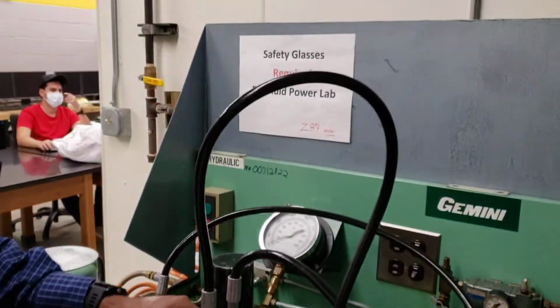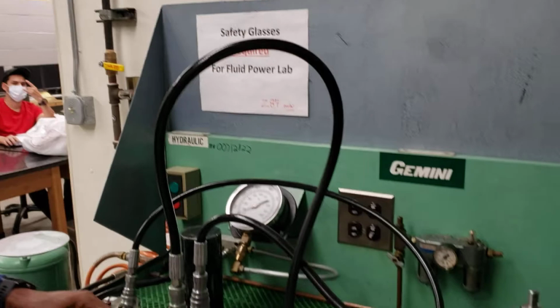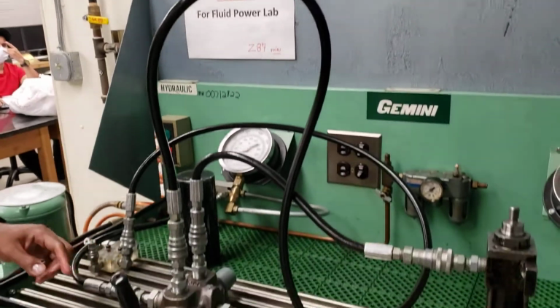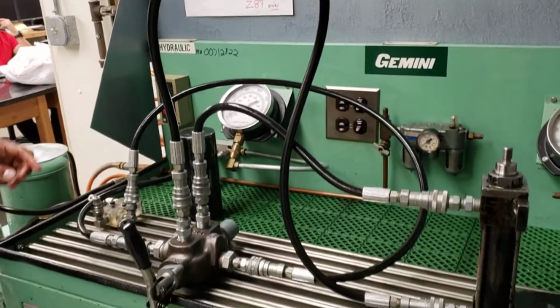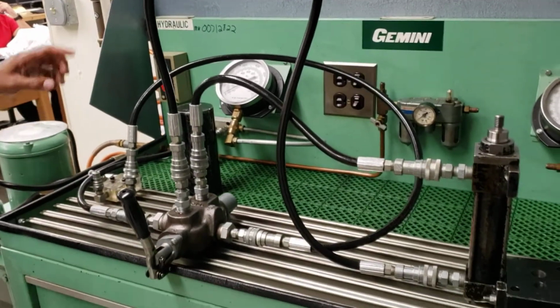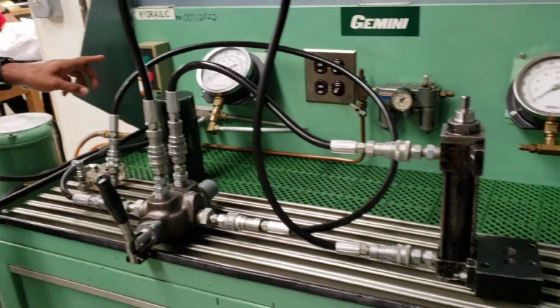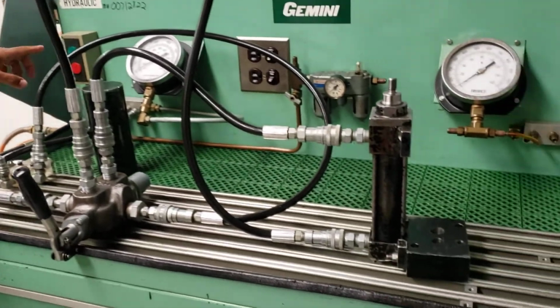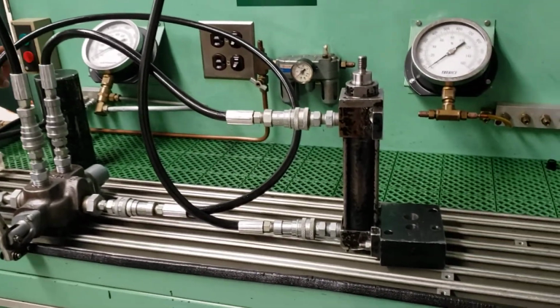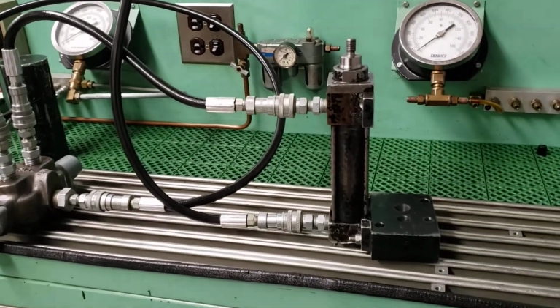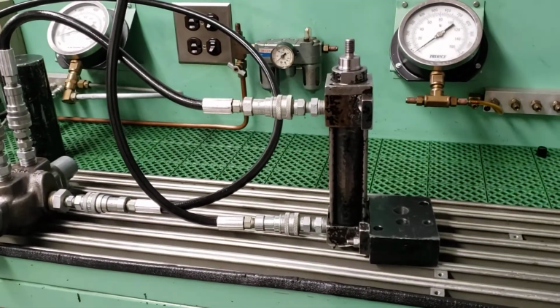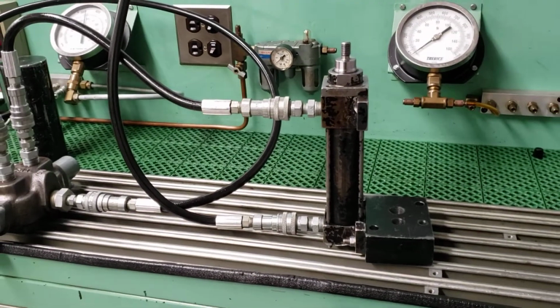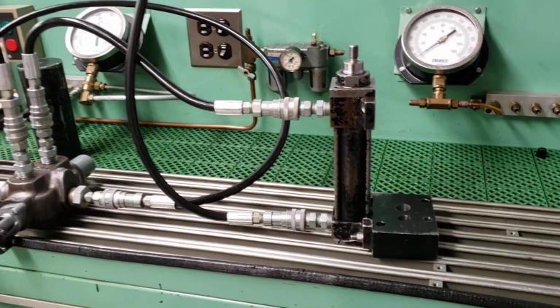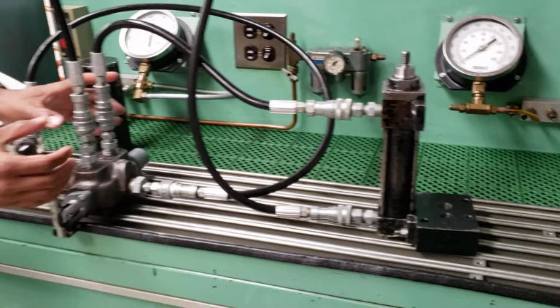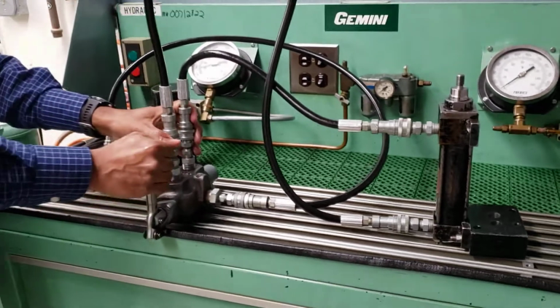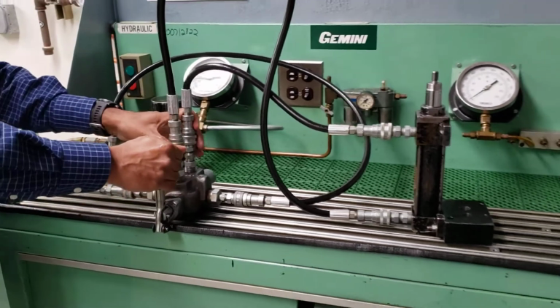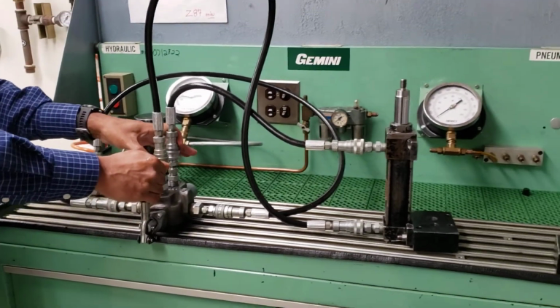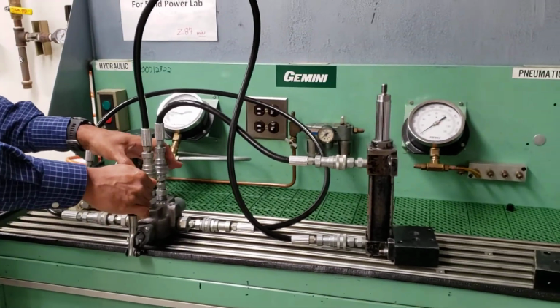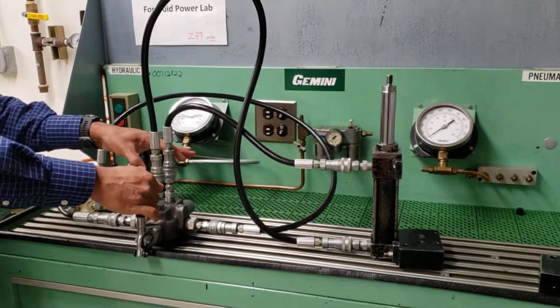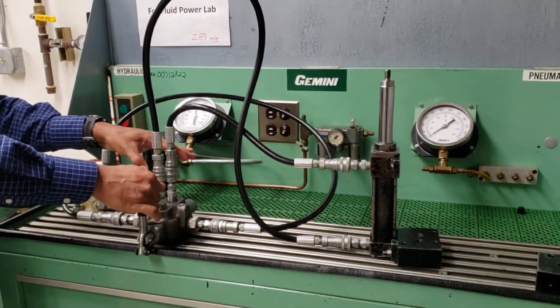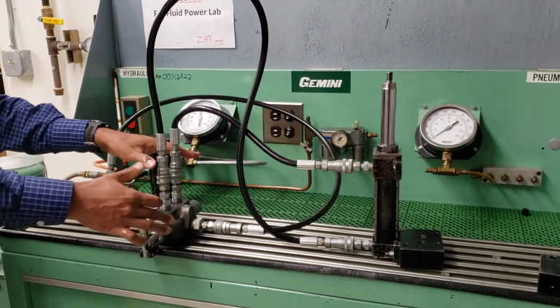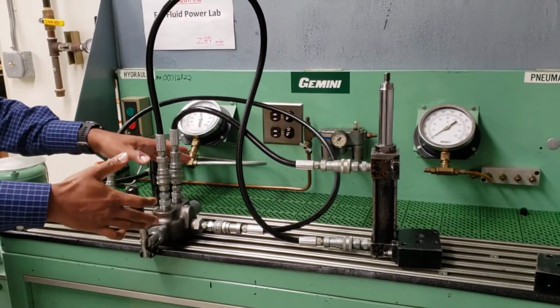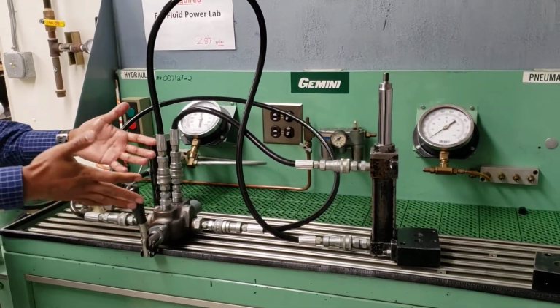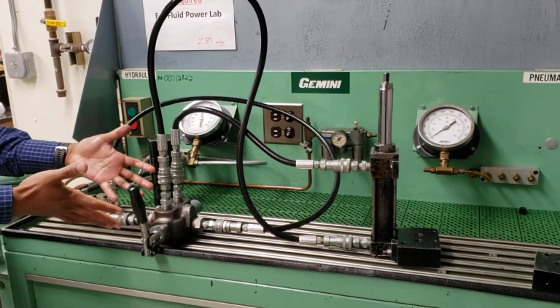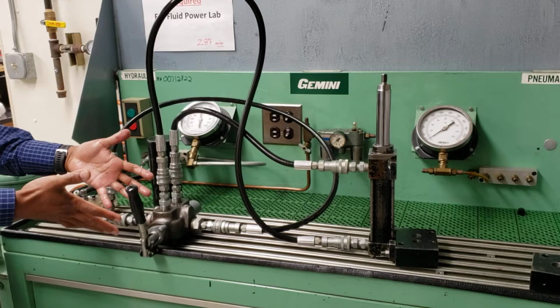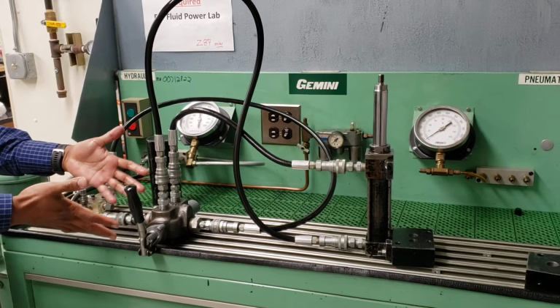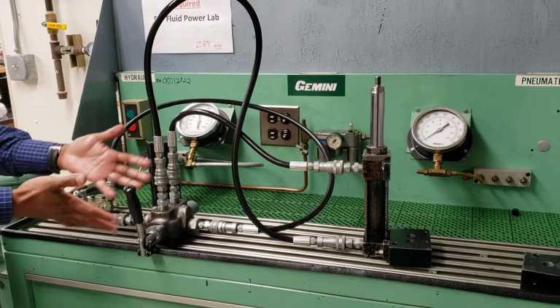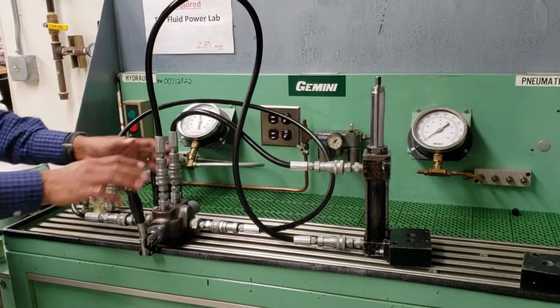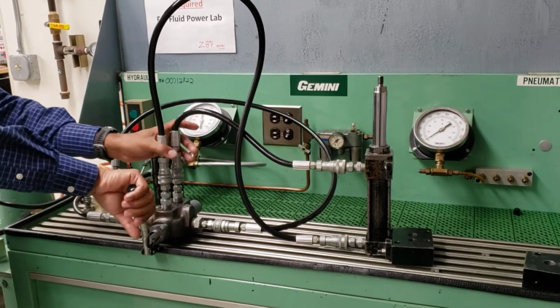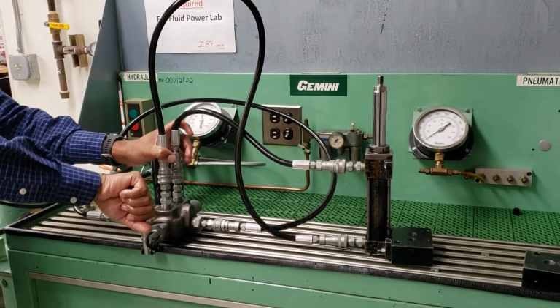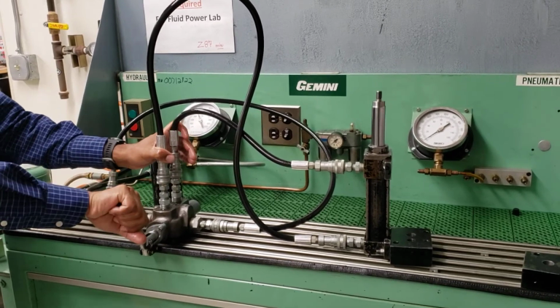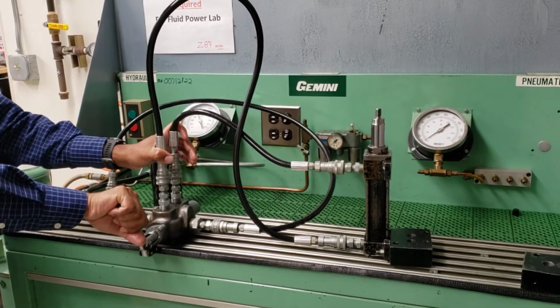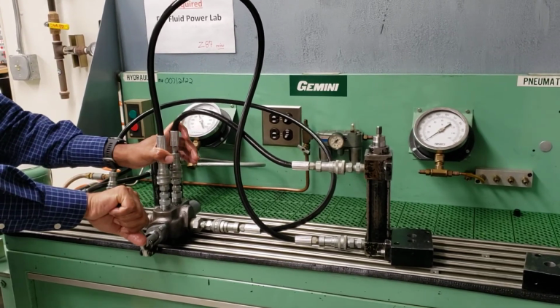I have connected this to the cylinder. I'm going to start the machine and show you how to operate it. This is the center position — right now it's centered. If I push this way, it's going to go down.